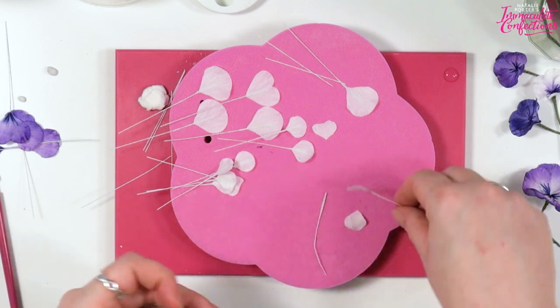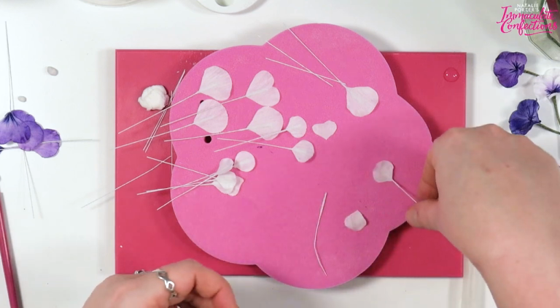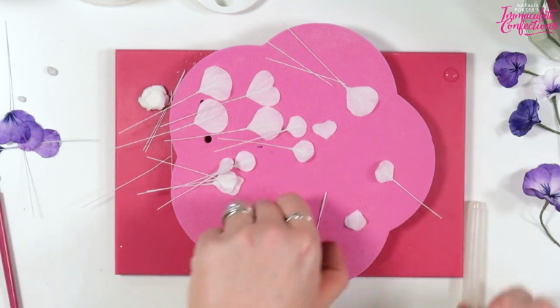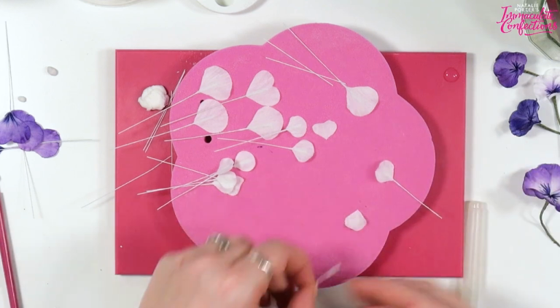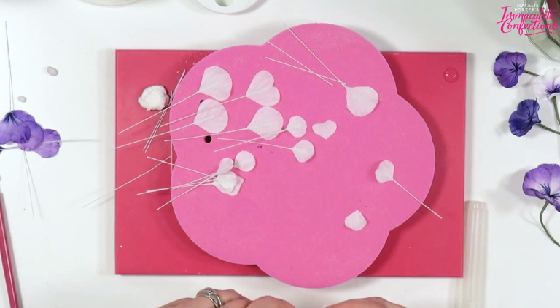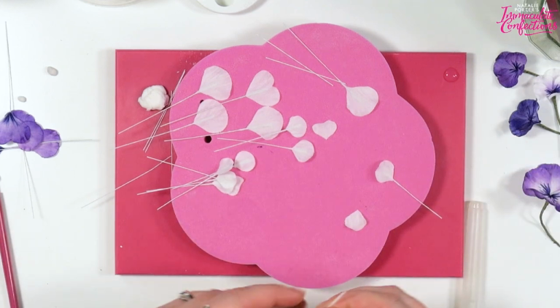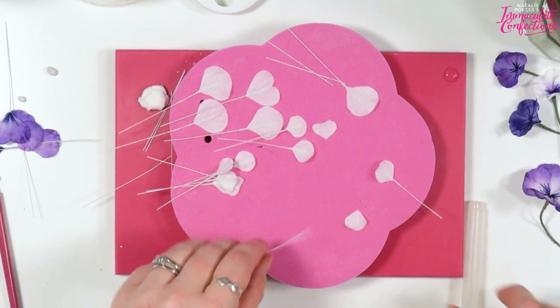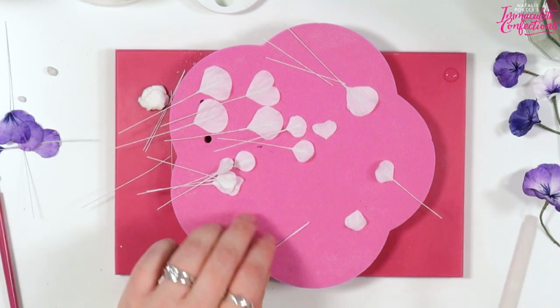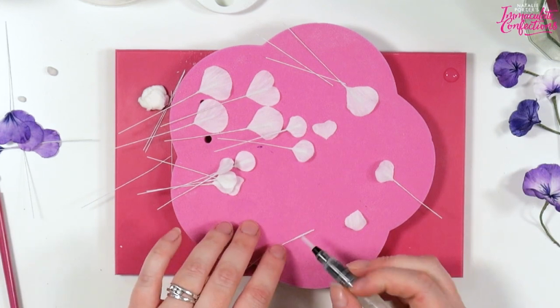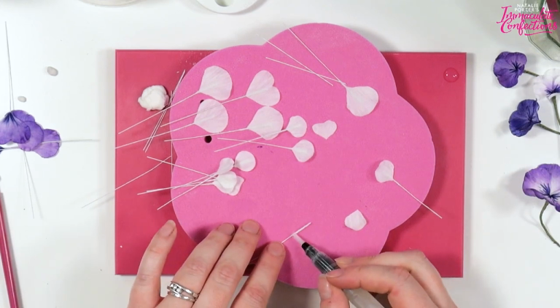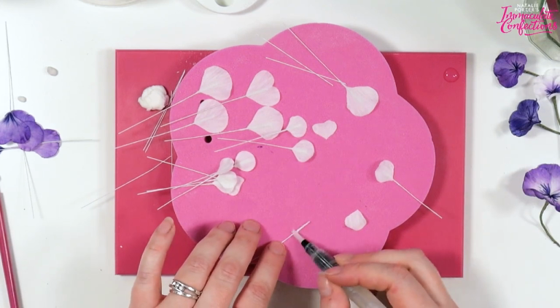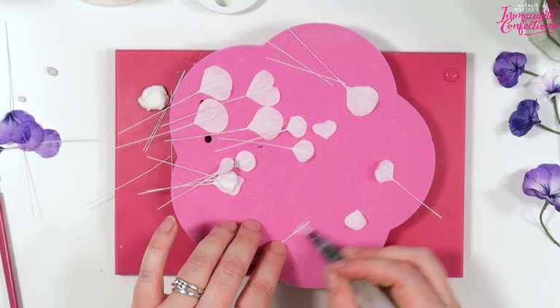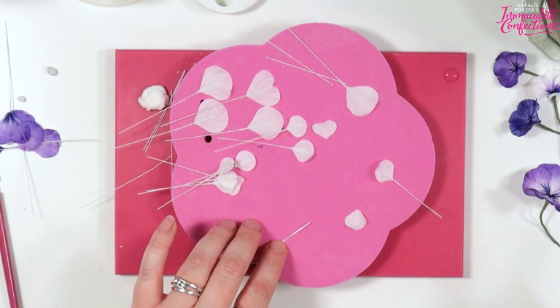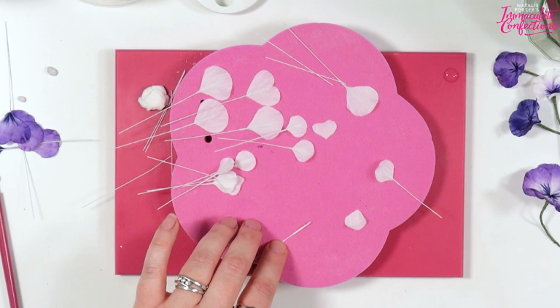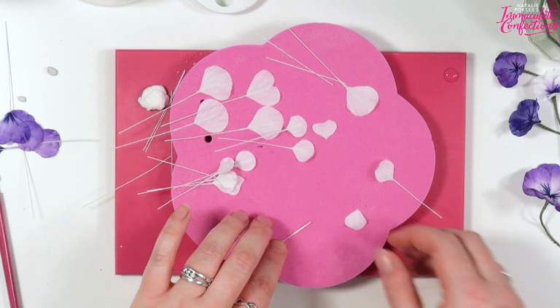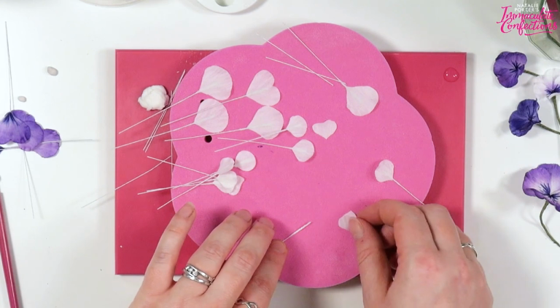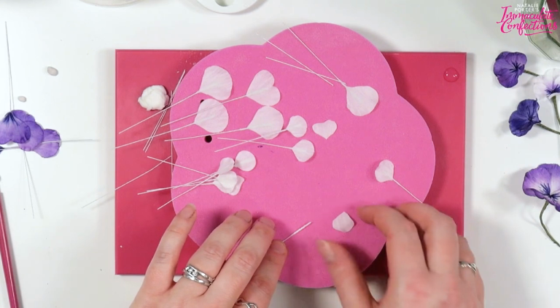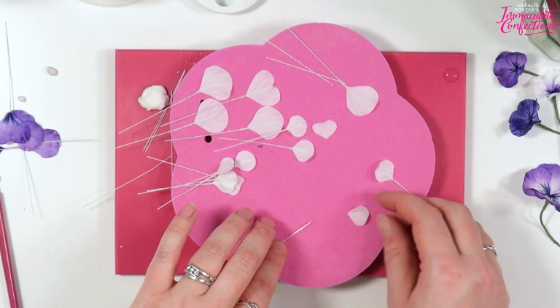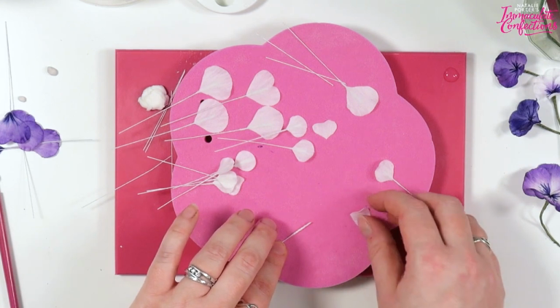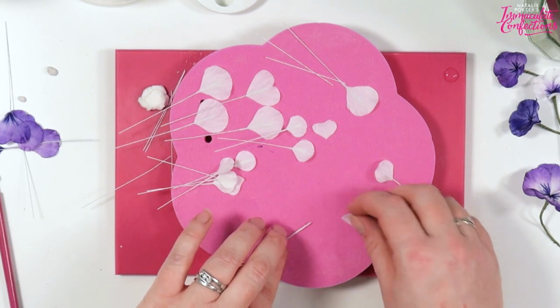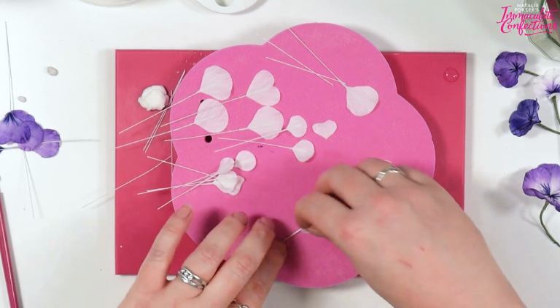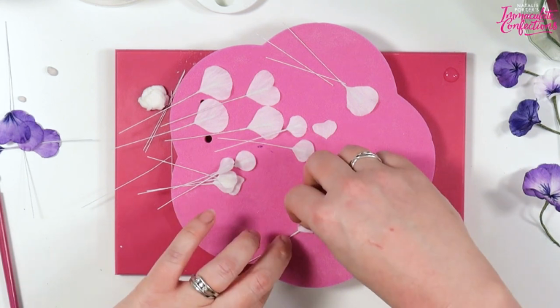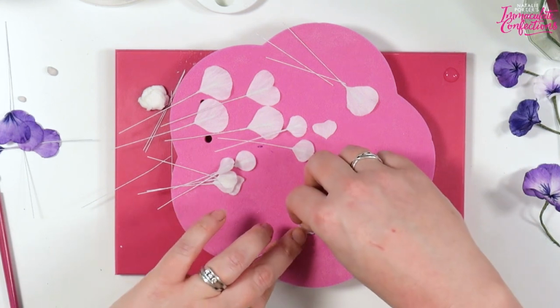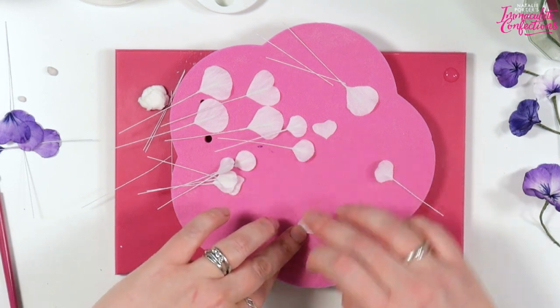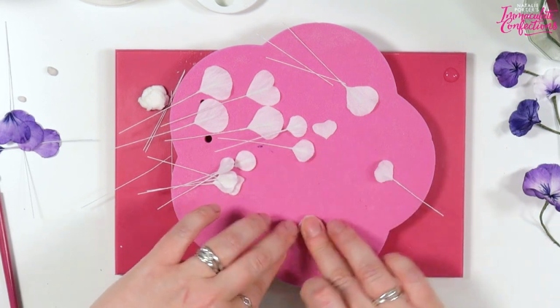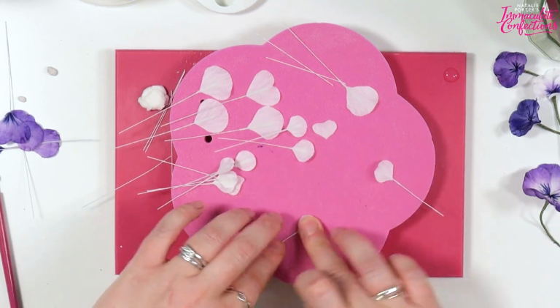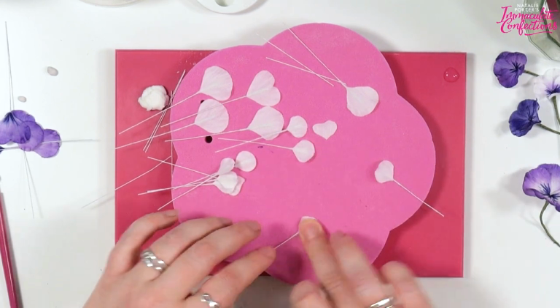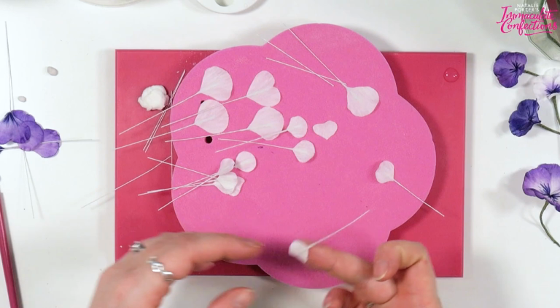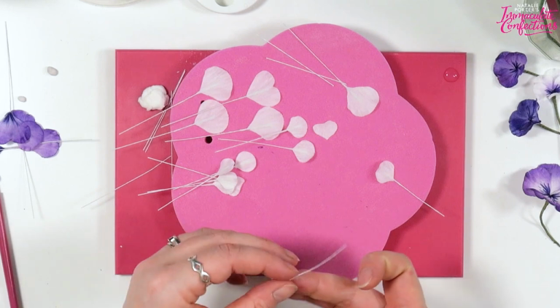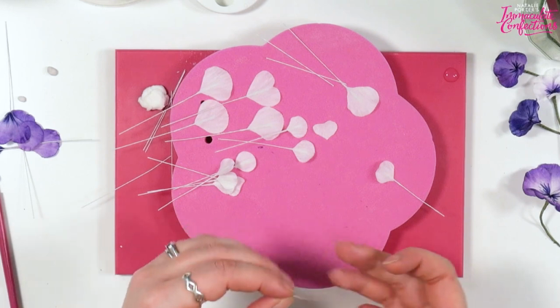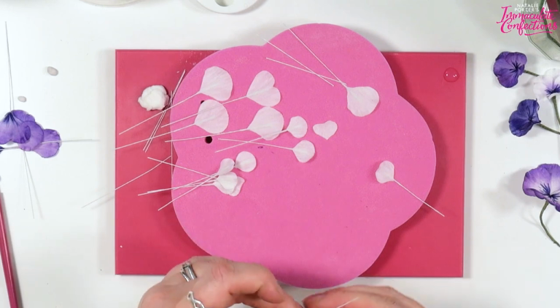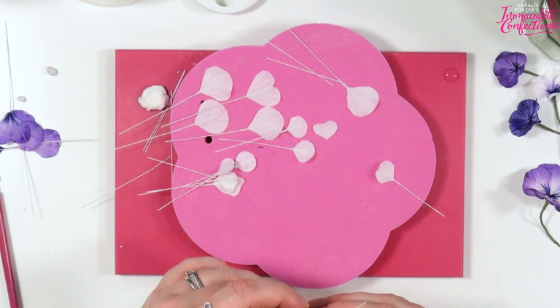Hang on, this is the last one — I totally should have made some of these earlier. I'm just attaching the petals to the twiddles so that they are ready to be dusted and used.